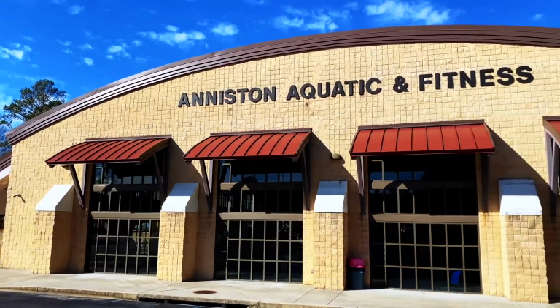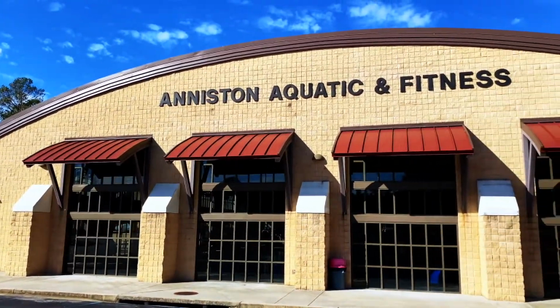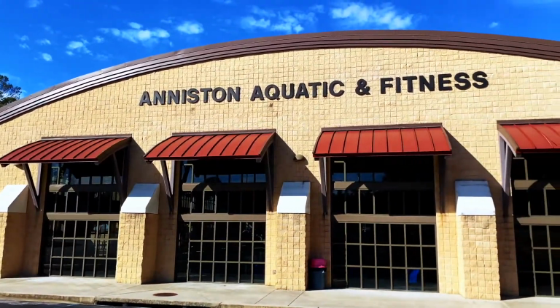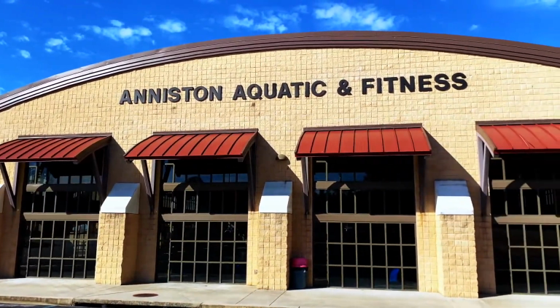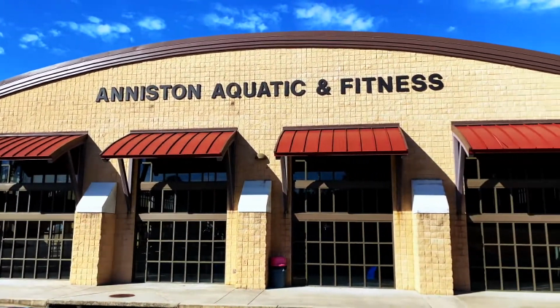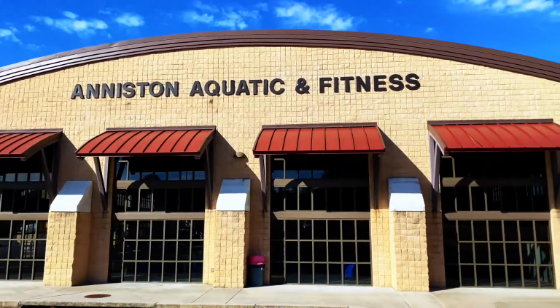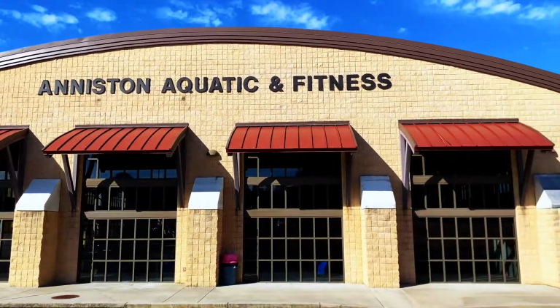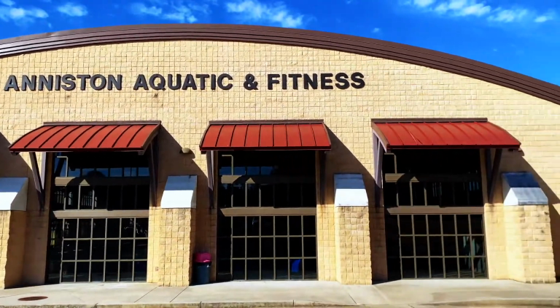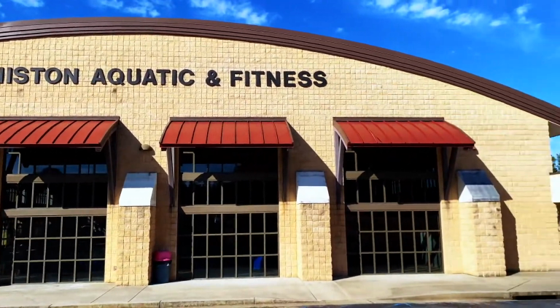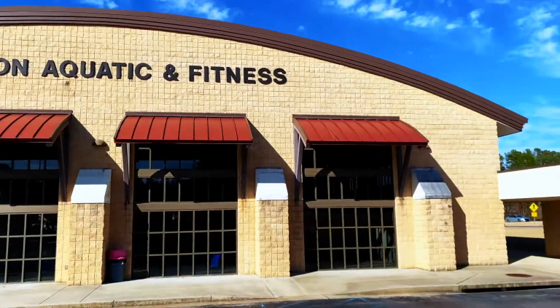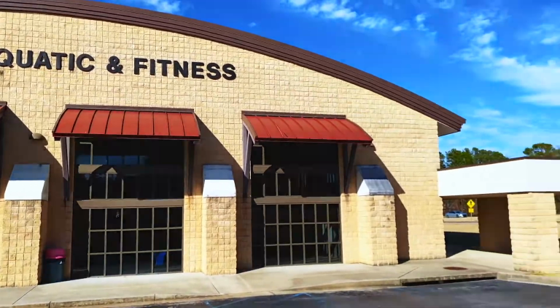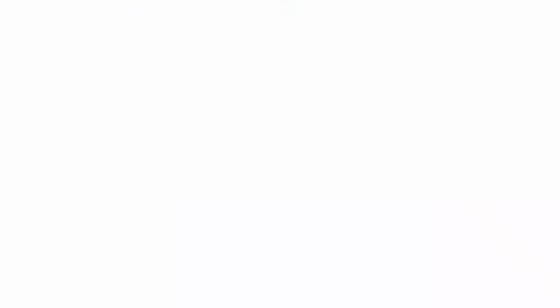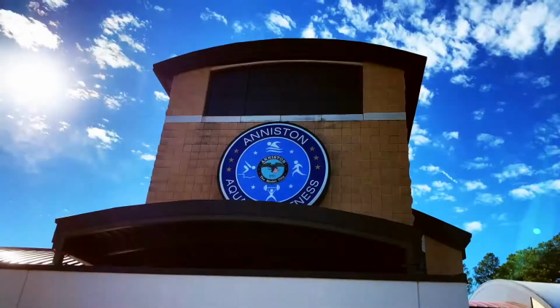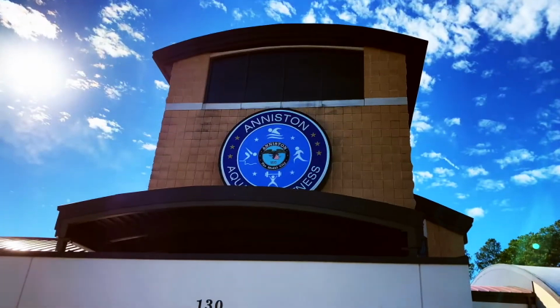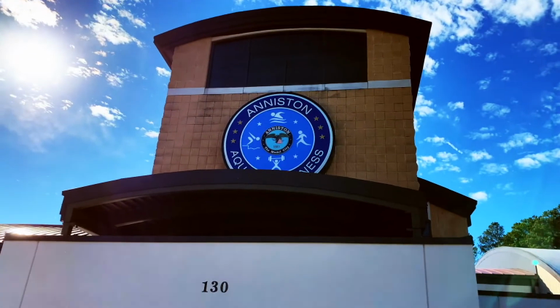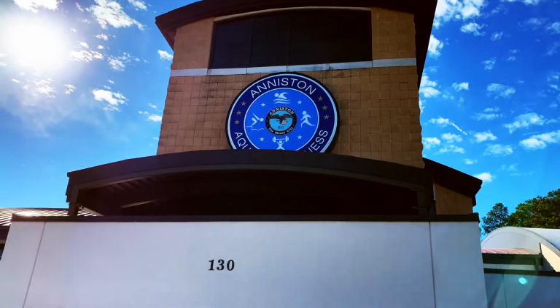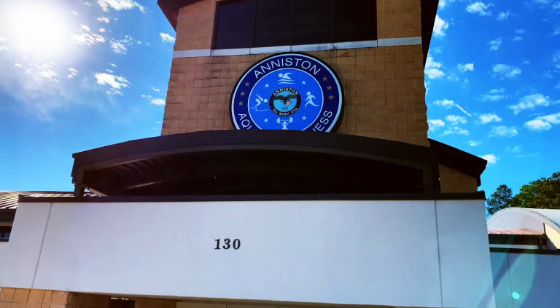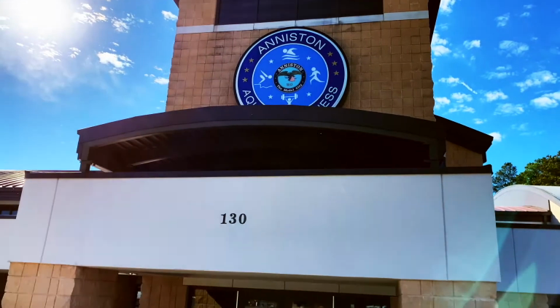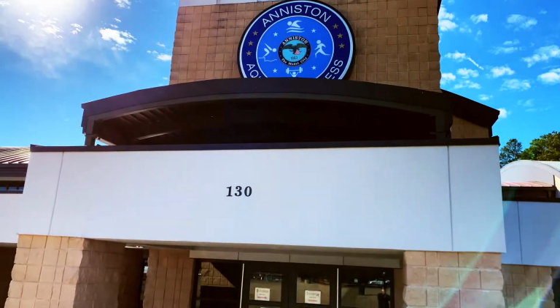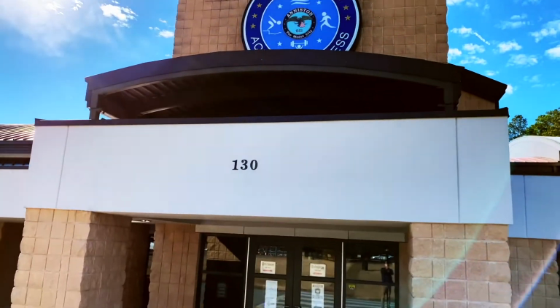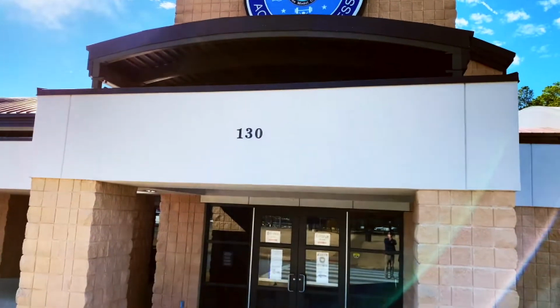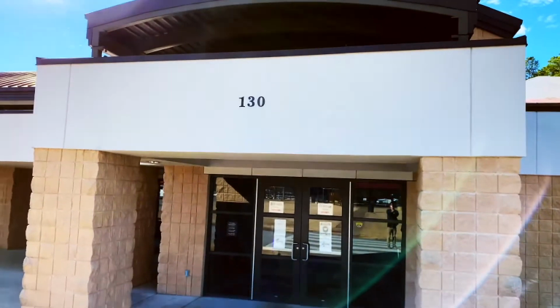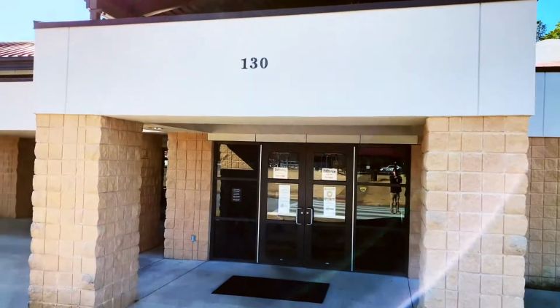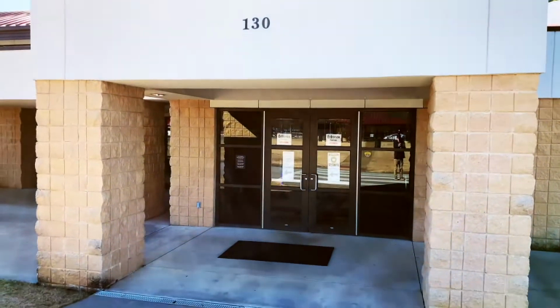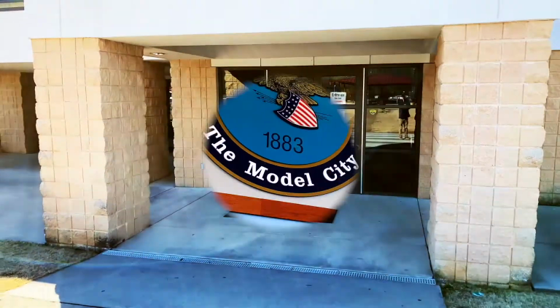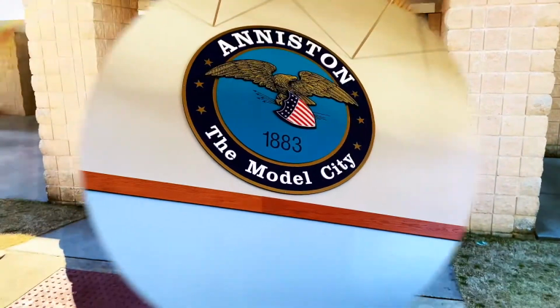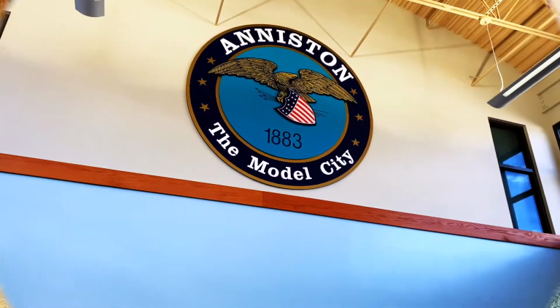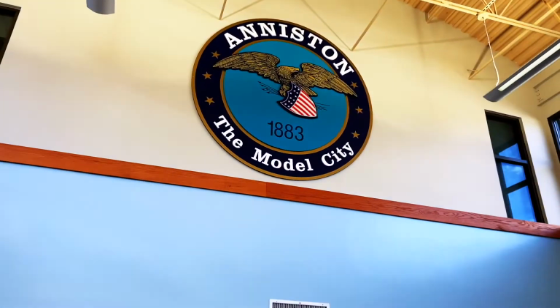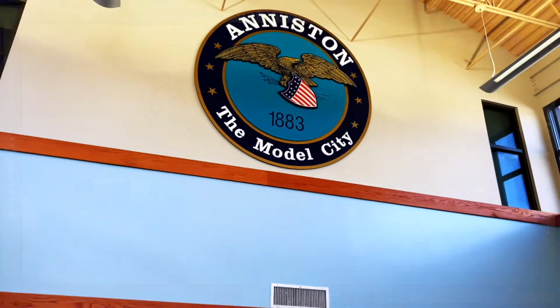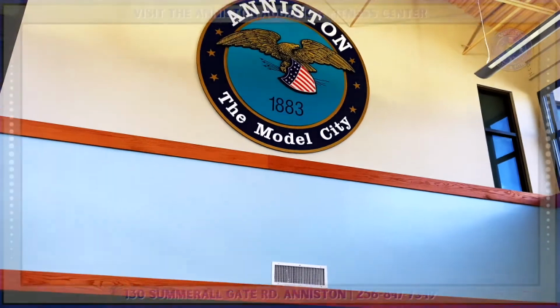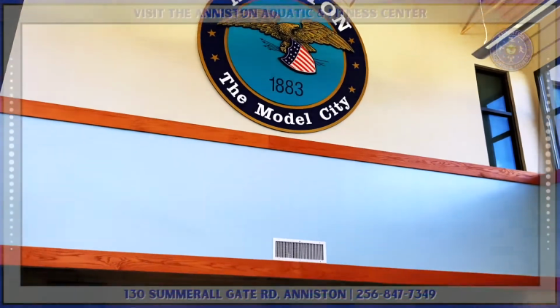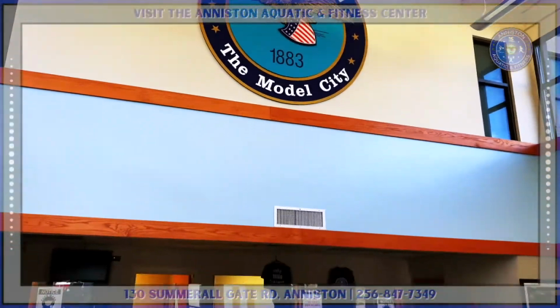How are we doing today, citizens of Aniston? Are you looking to get fit? Summer's right around the corner. Or maybe you made a New Year's resolution to be your best self. Well, do I have news for you.